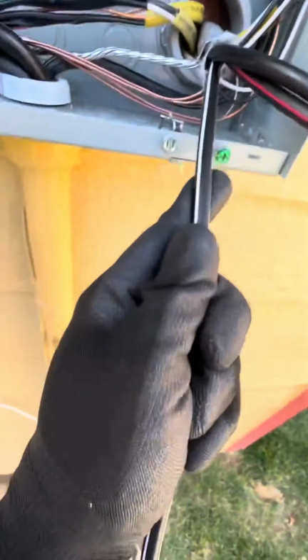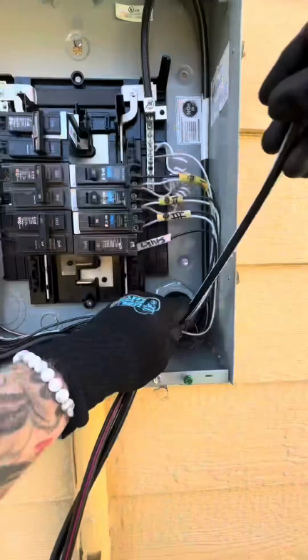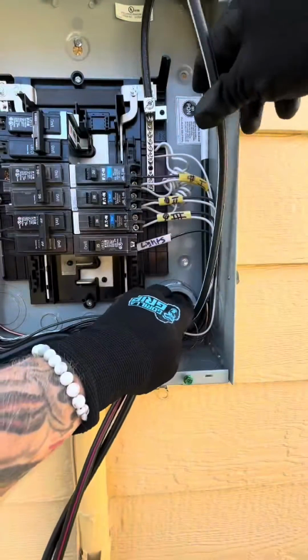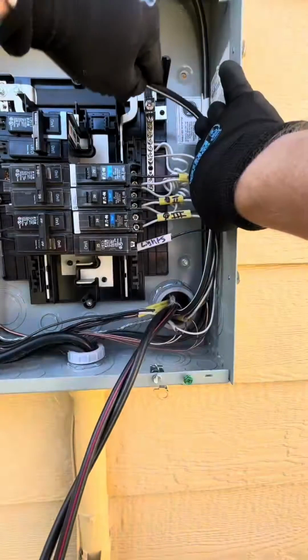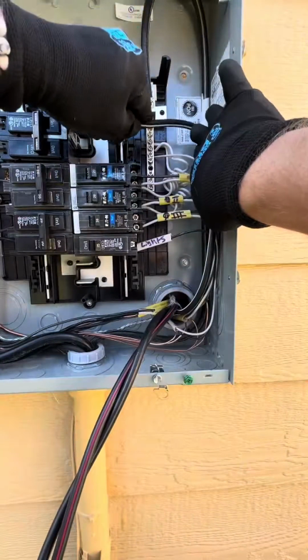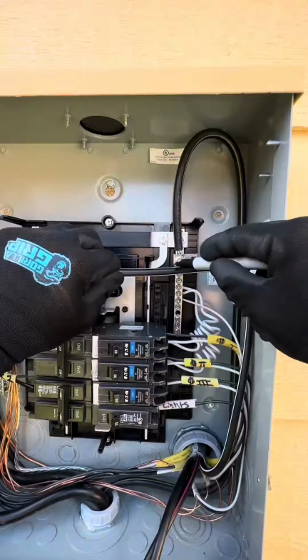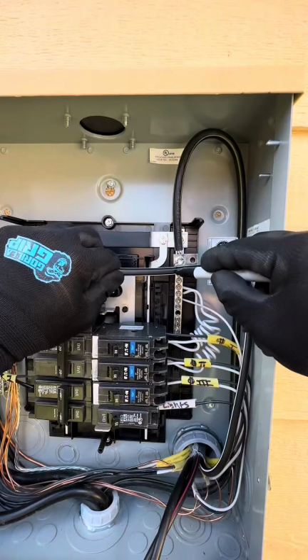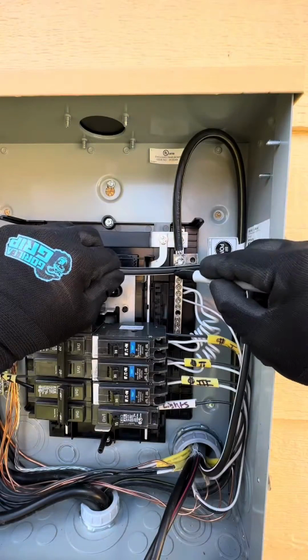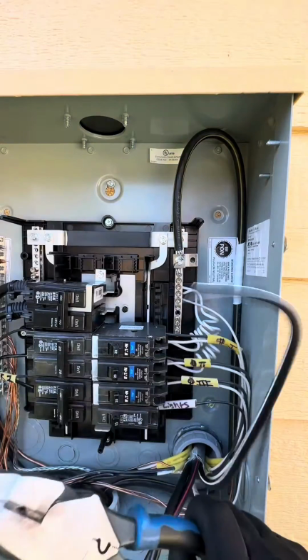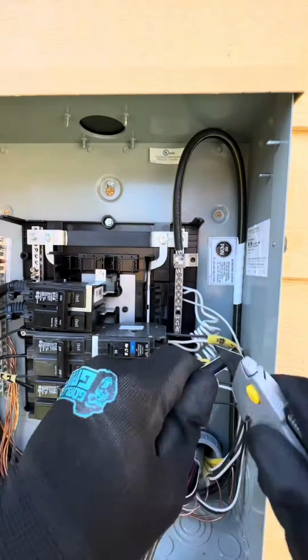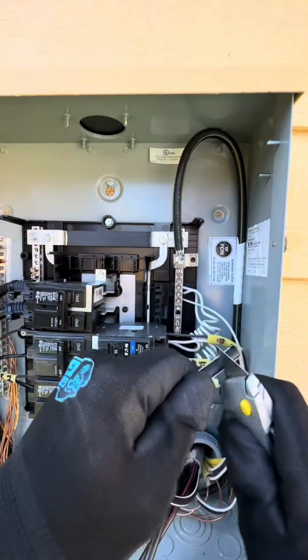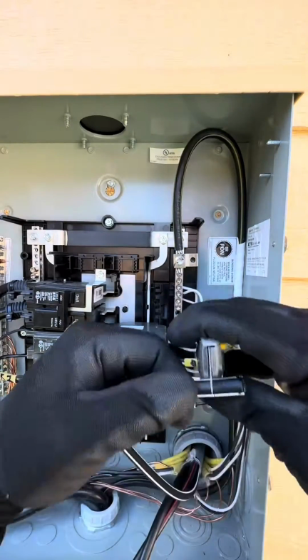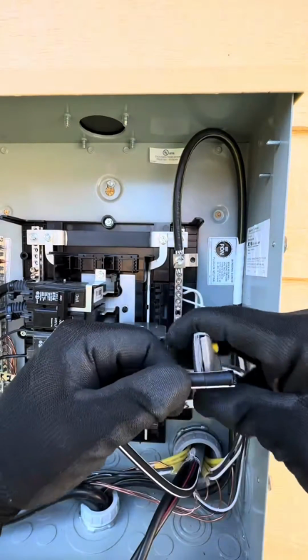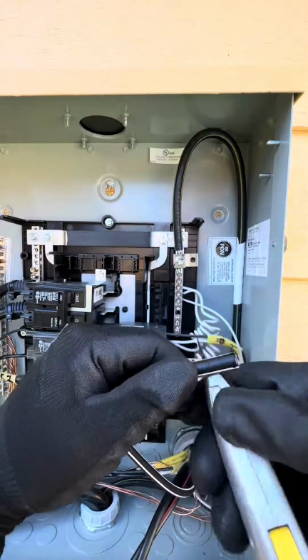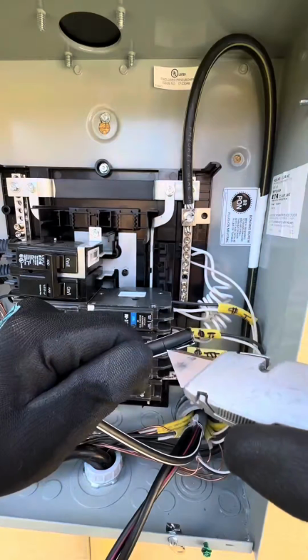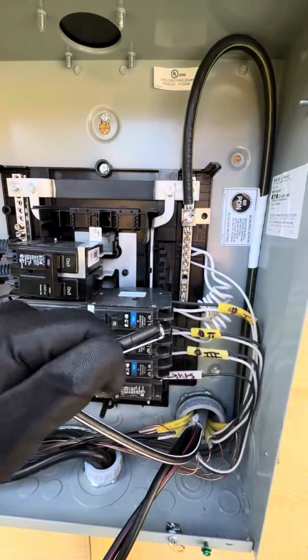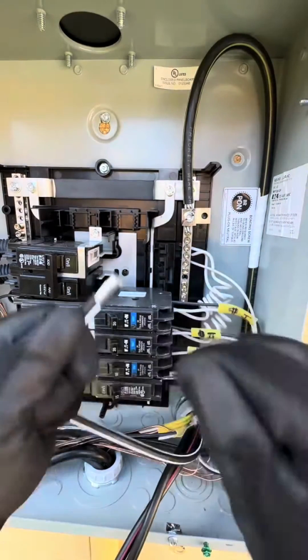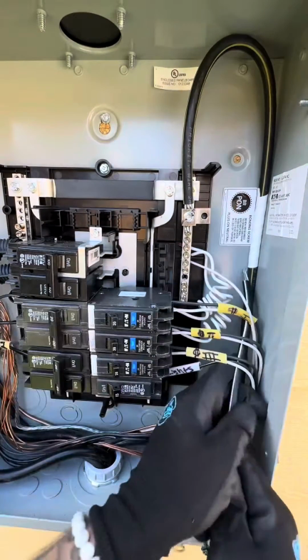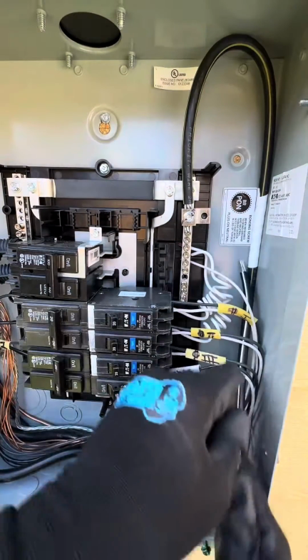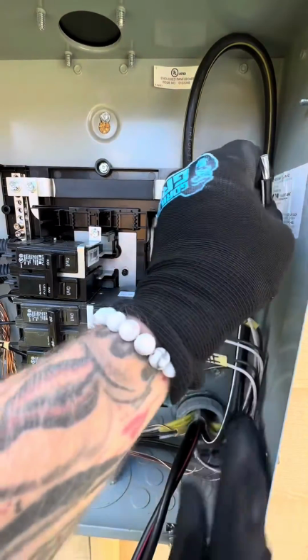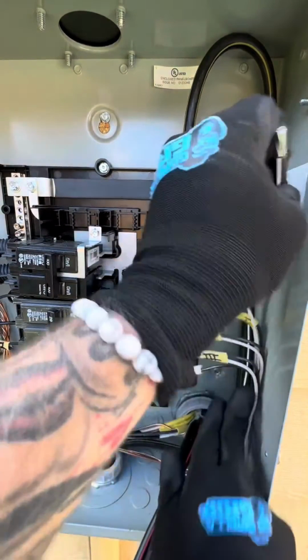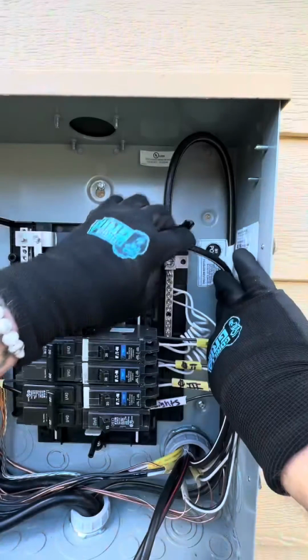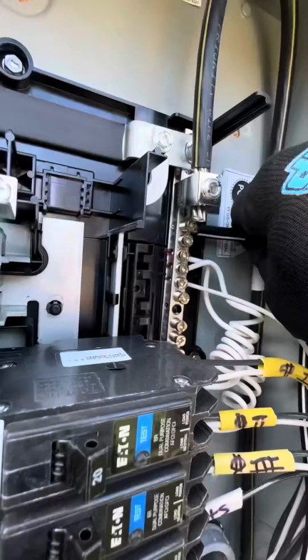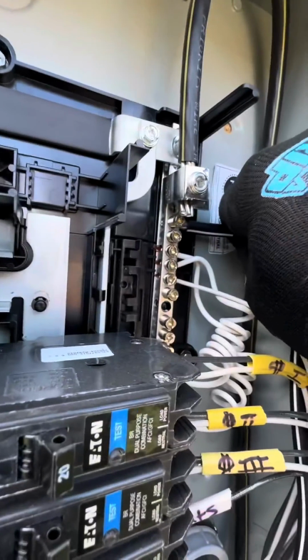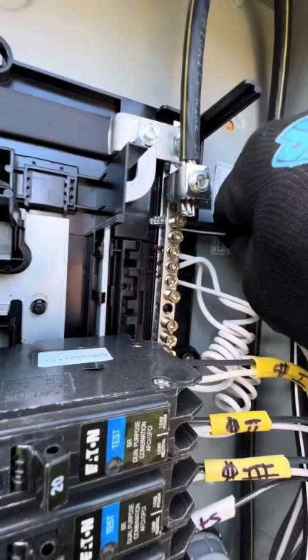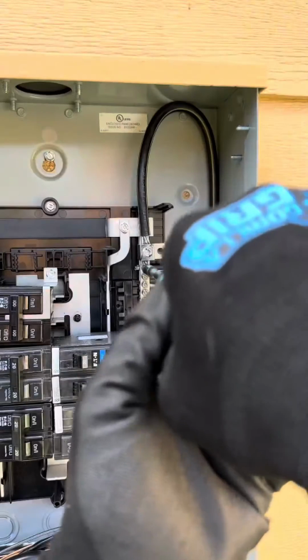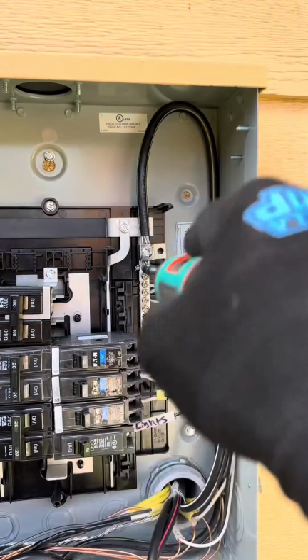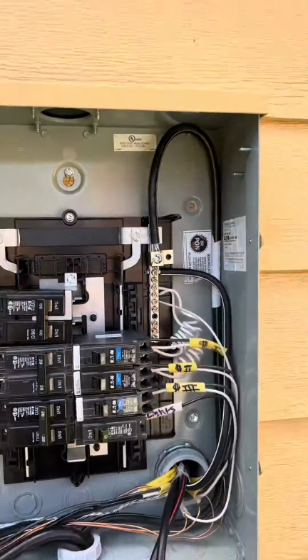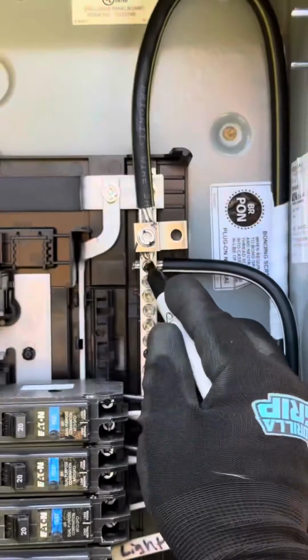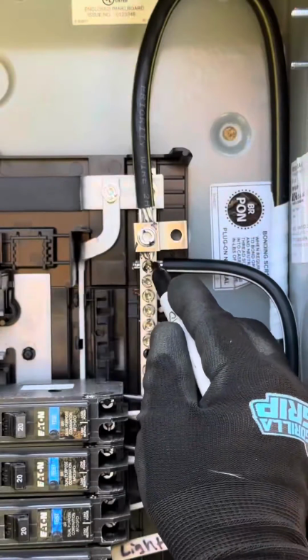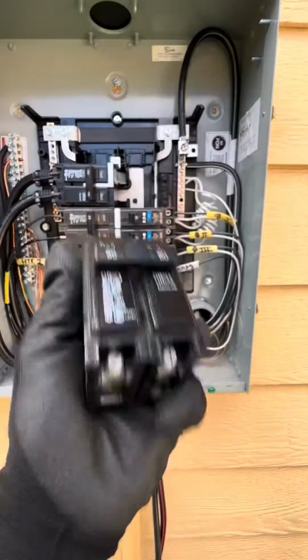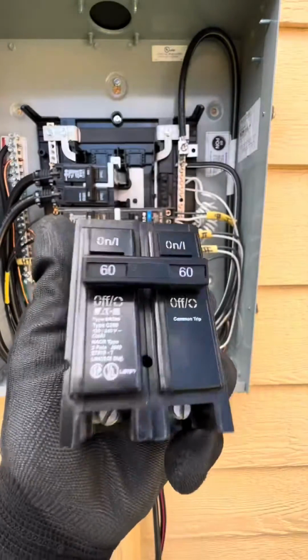Once we're done with the equipment grounding conductors, jump to the white neutral. After removing about a half inch of the insulation, go ahead and snake it behind the other conductors, fold it 90 degrees, put it under that lug, torque it down, and hit it with that Sharpie.